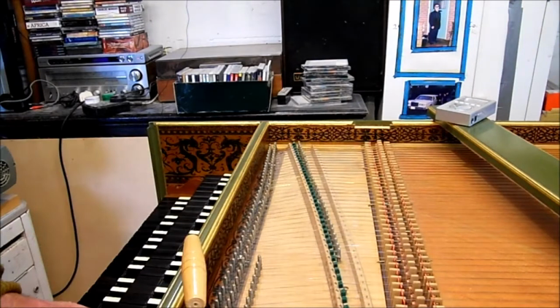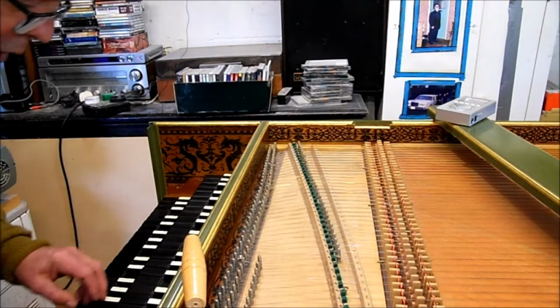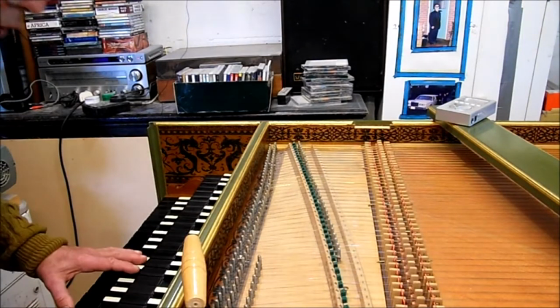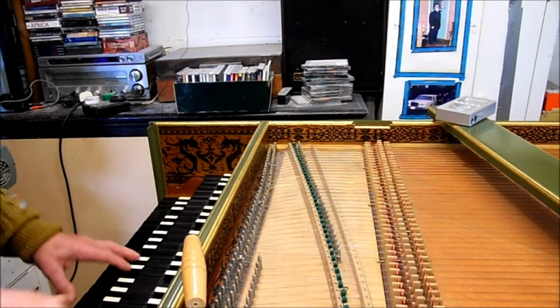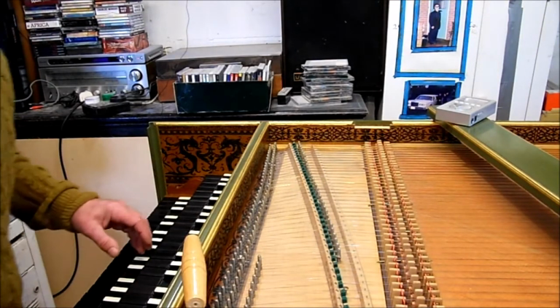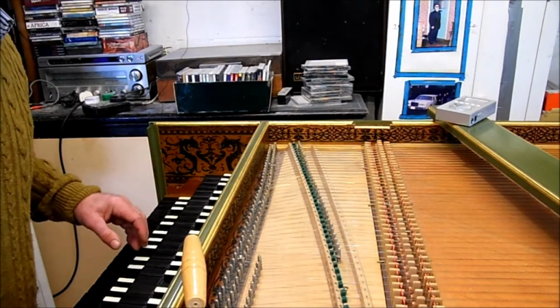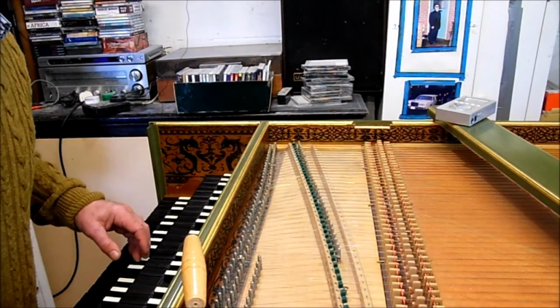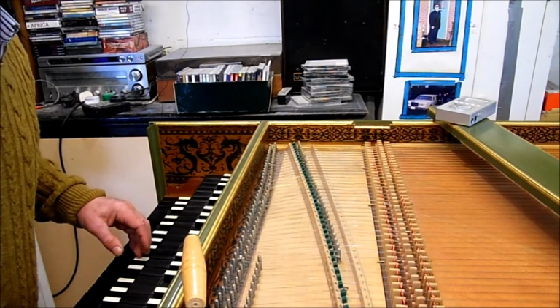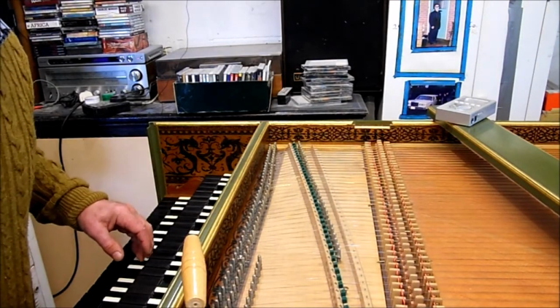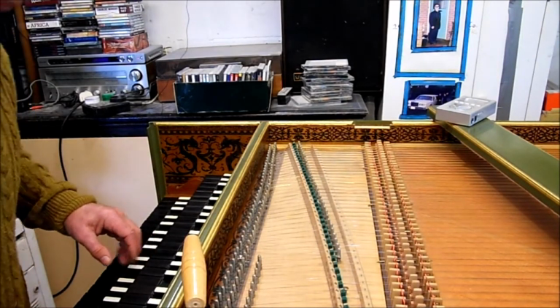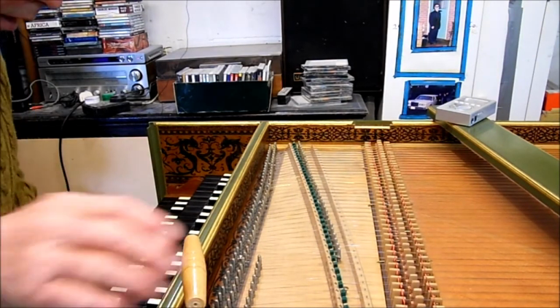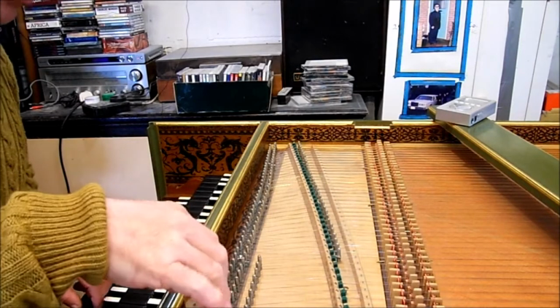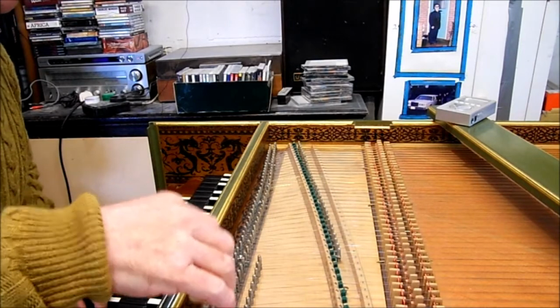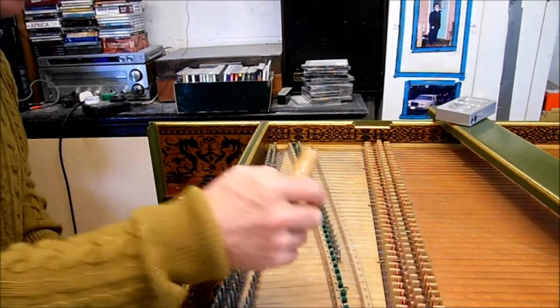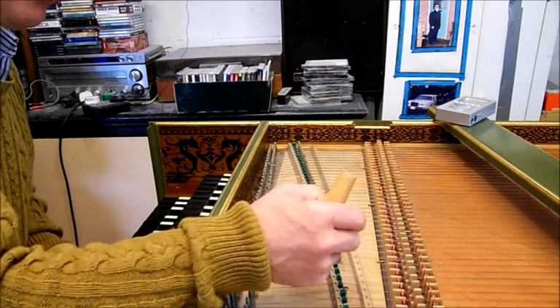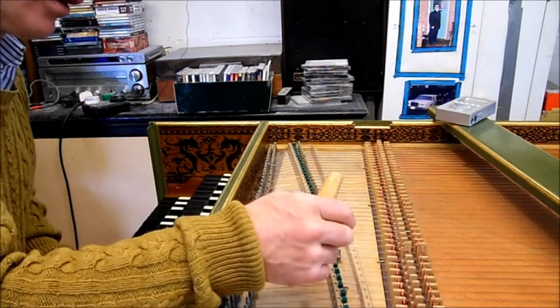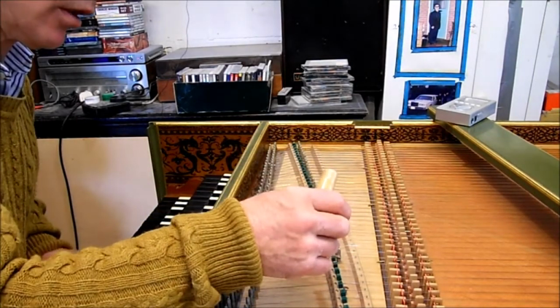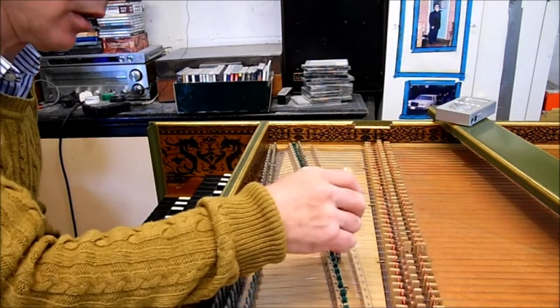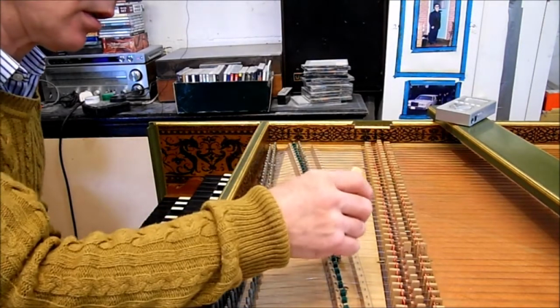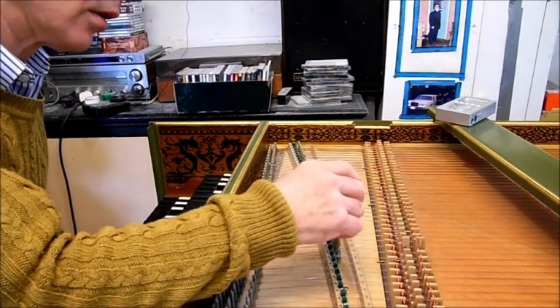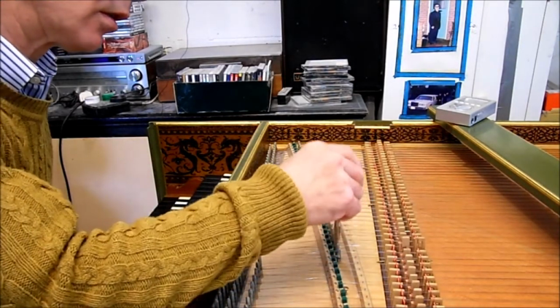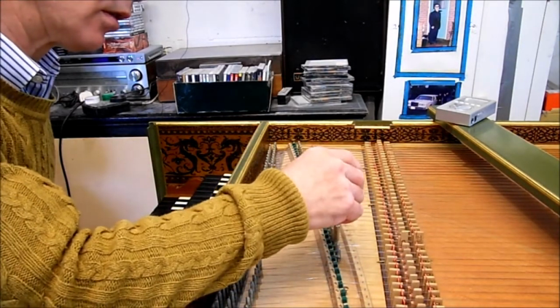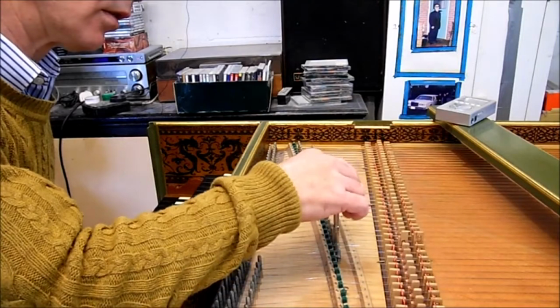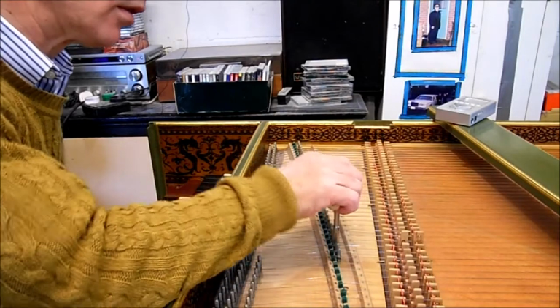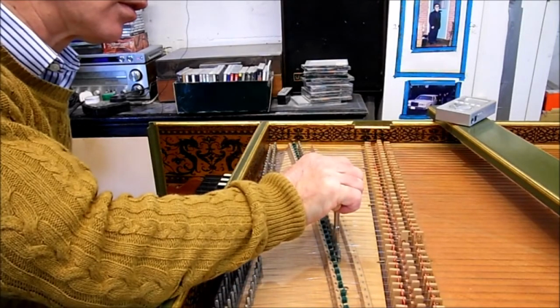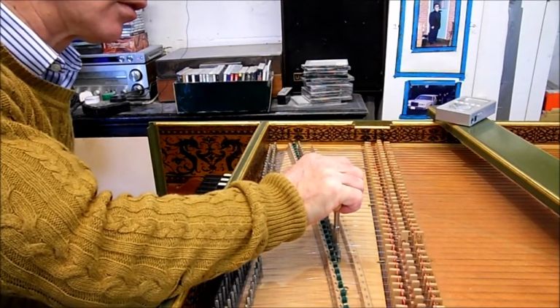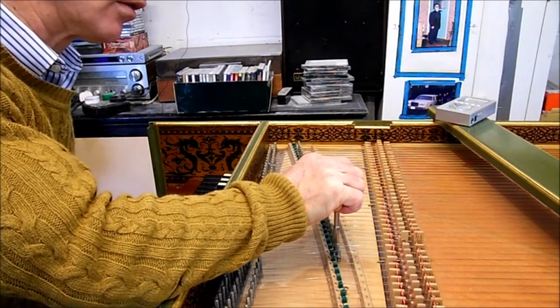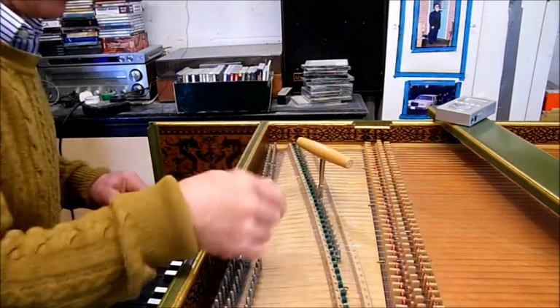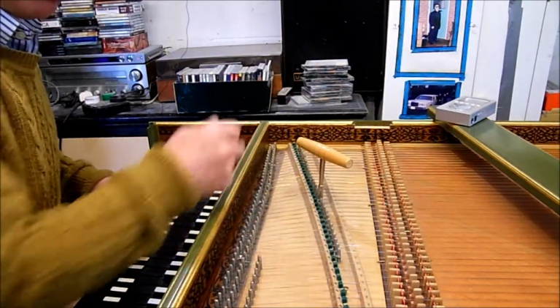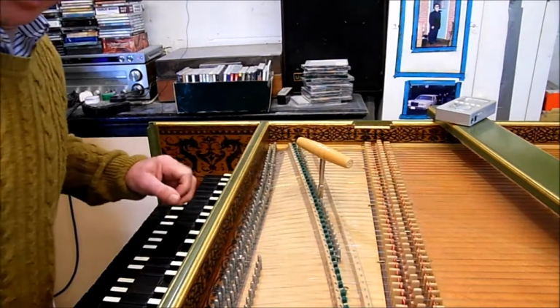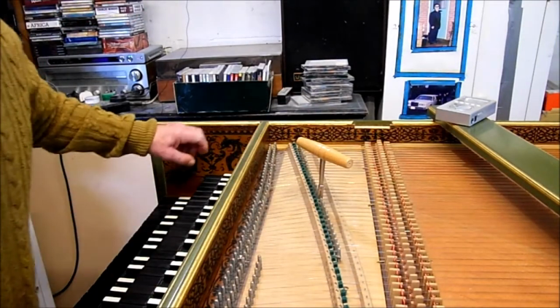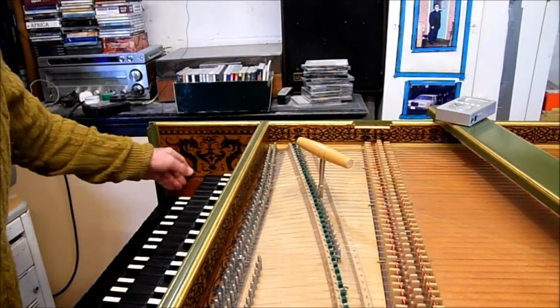Carry on up to the top, then select the 4 foot stop and tune the 4 foot to the 8 foot. Carry on down to the bottom and to the top.